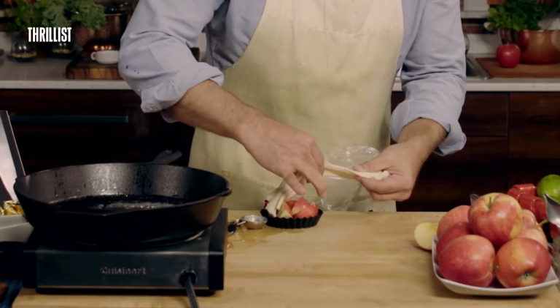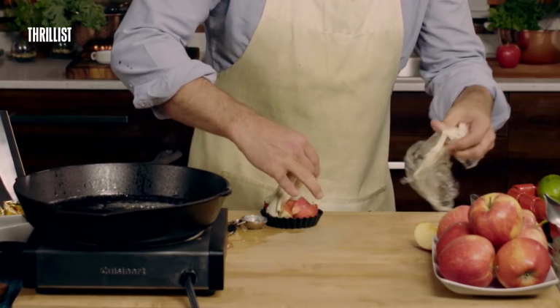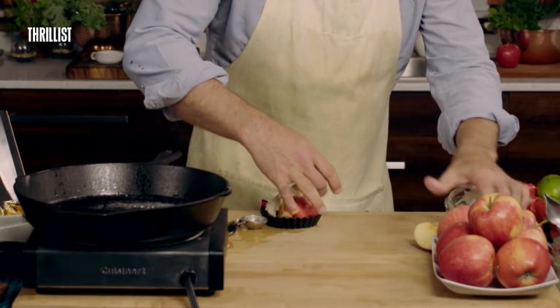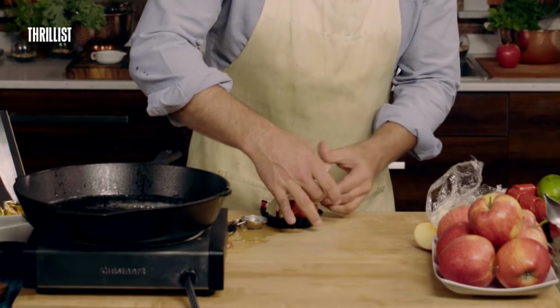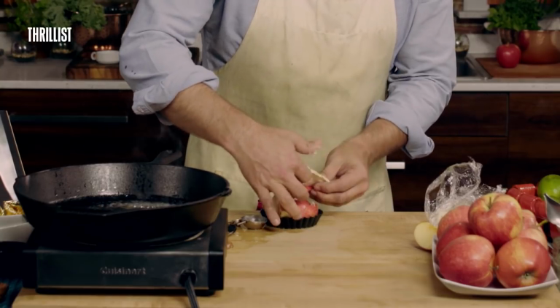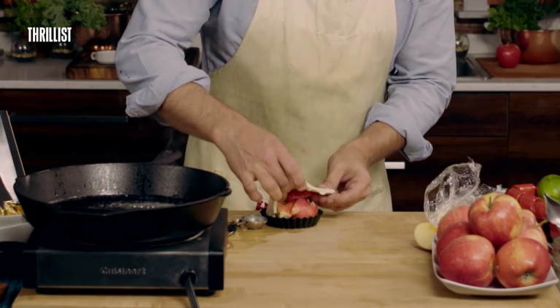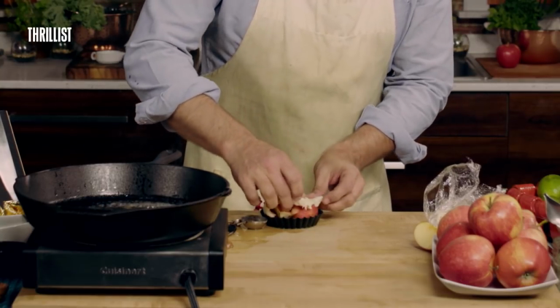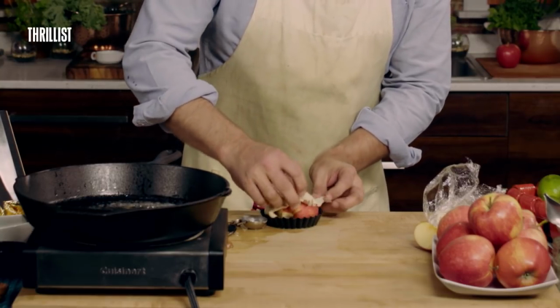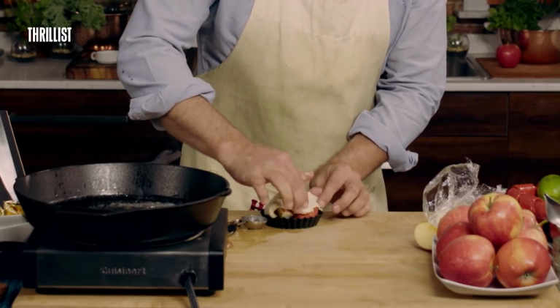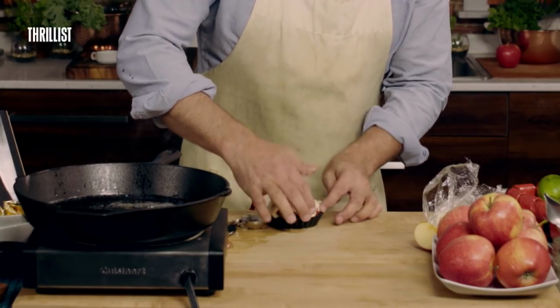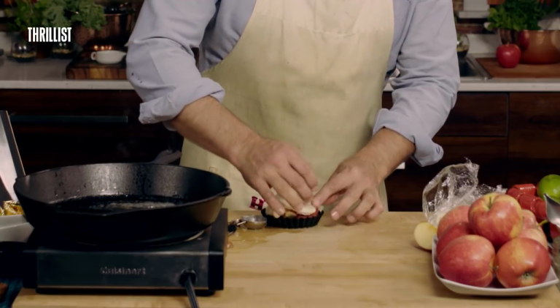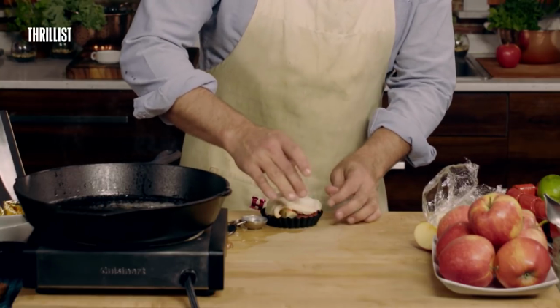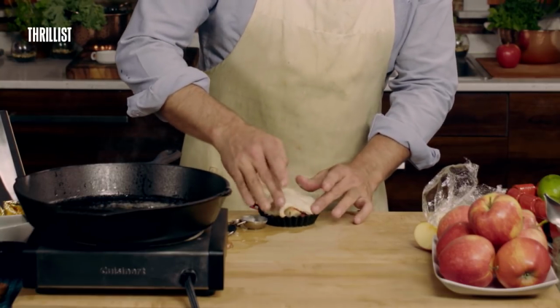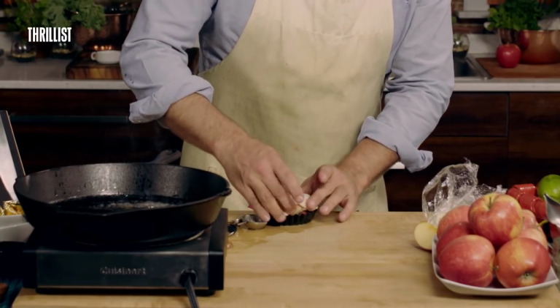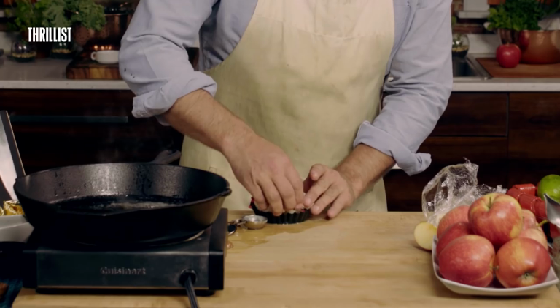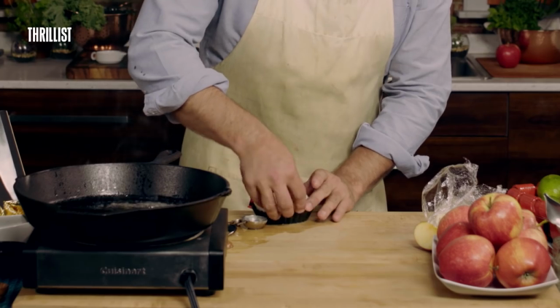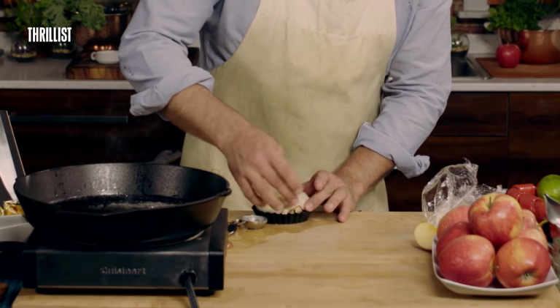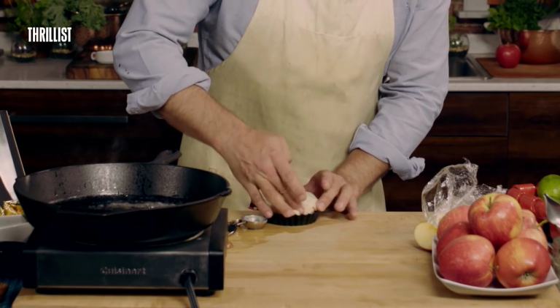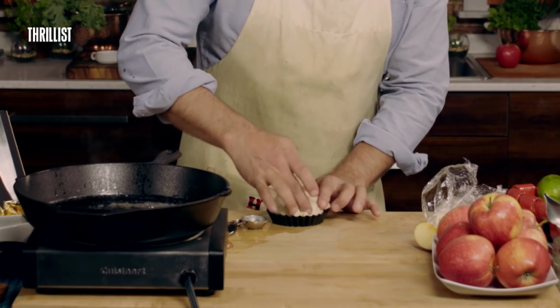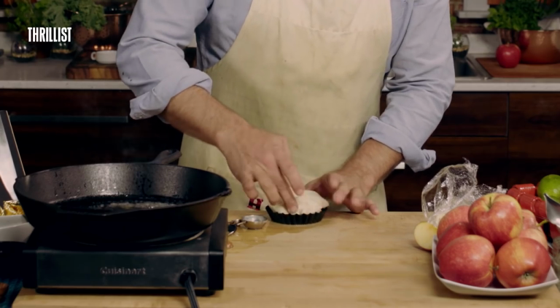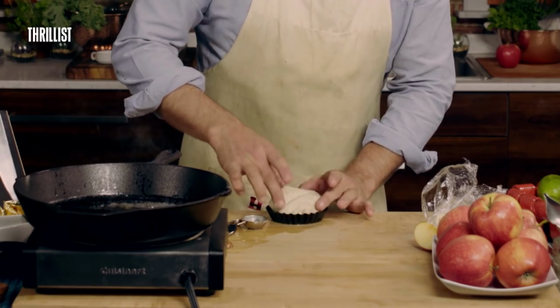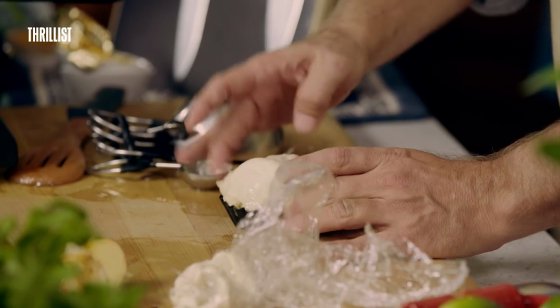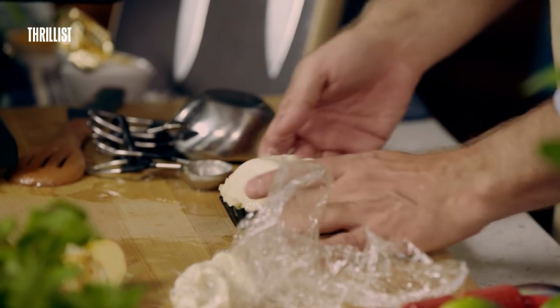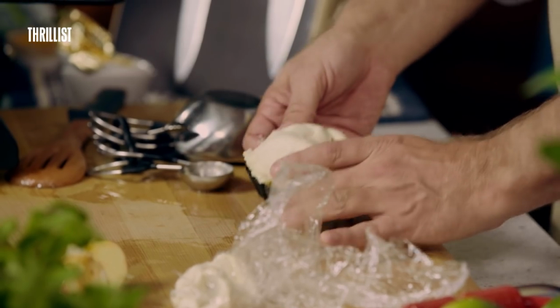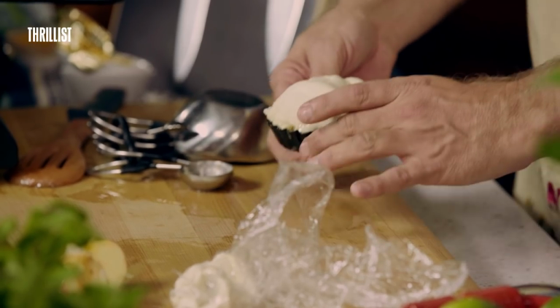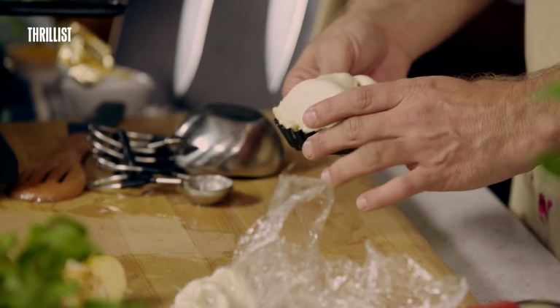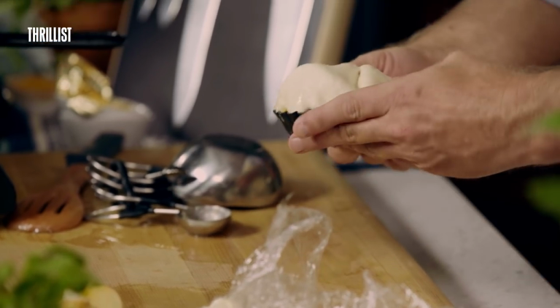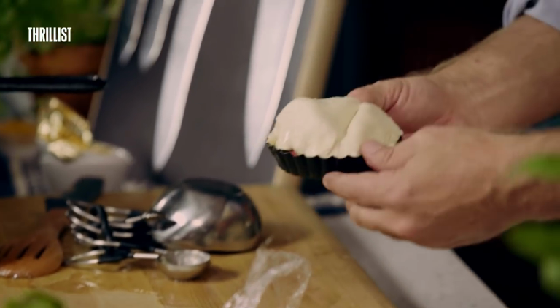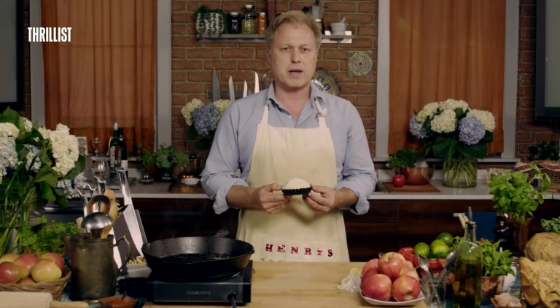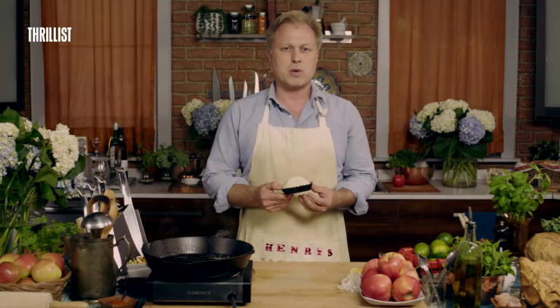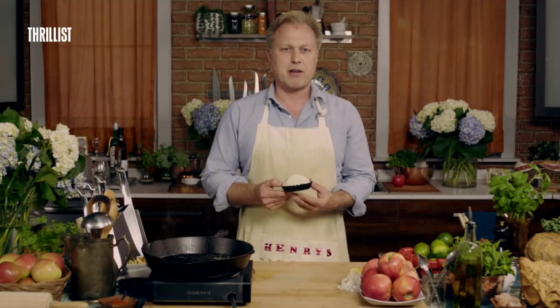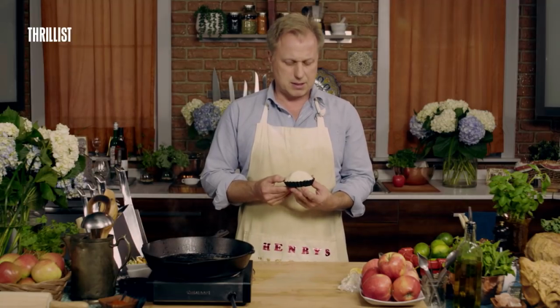They say the Tarte Tatin is not only one of the hardest desserts to make, but also just one of the hardest things to do. So I've got the oven preheated — I'm going to put it in there for 20 to 25 minutes.